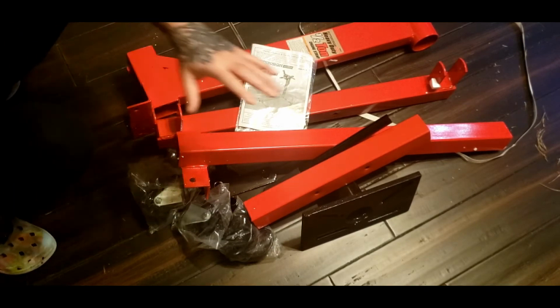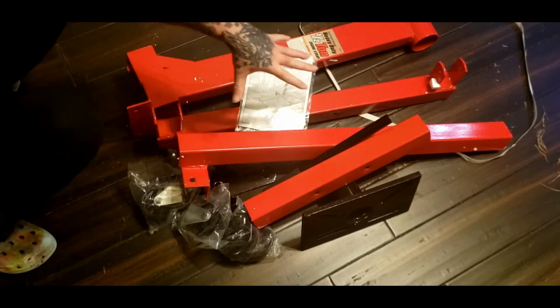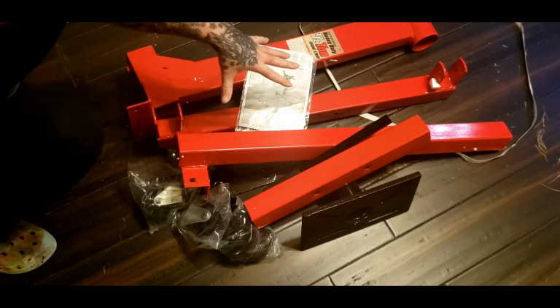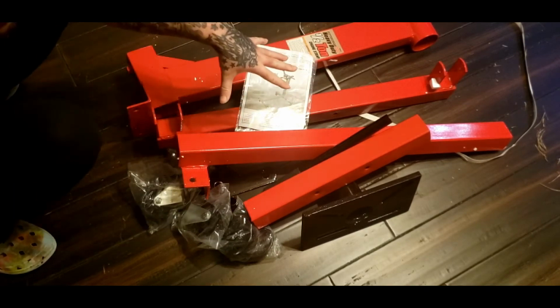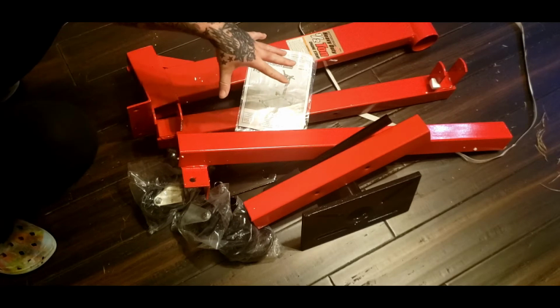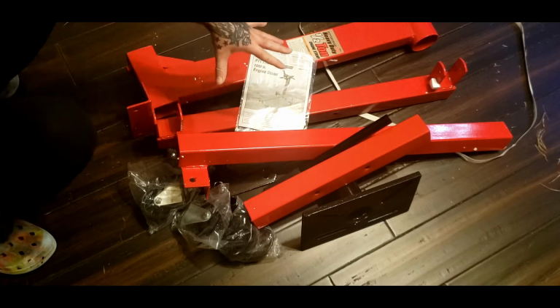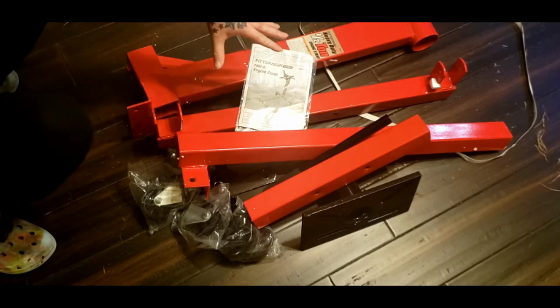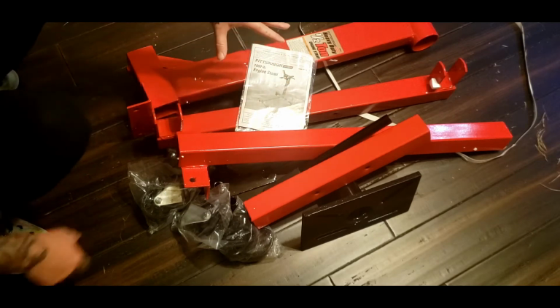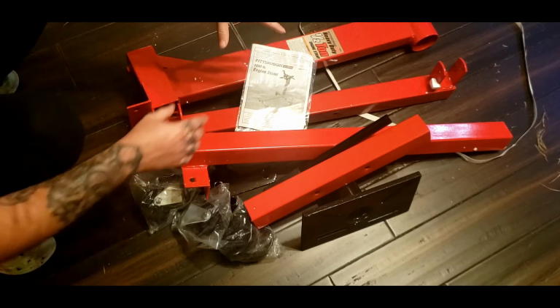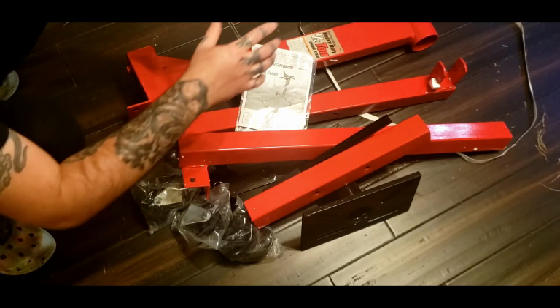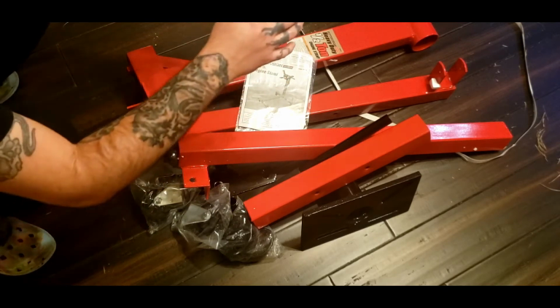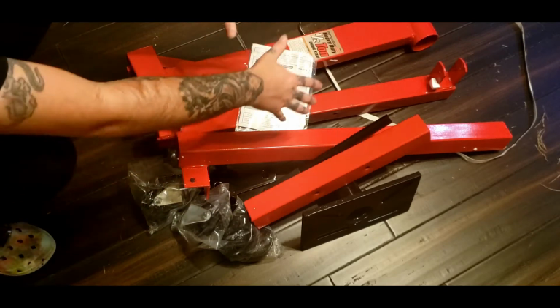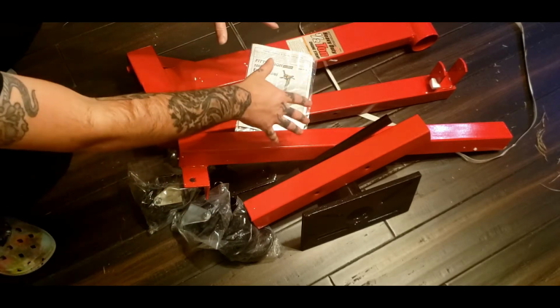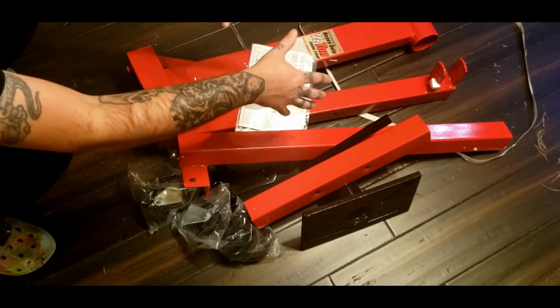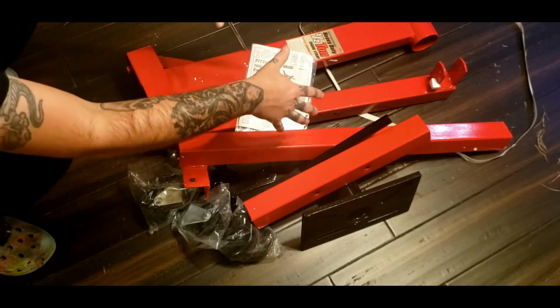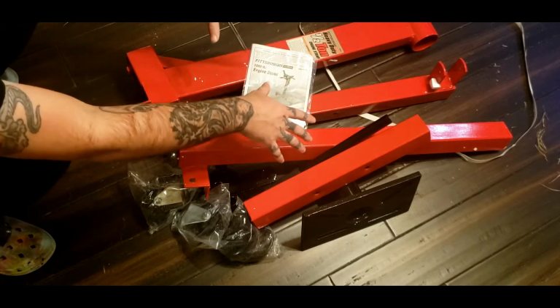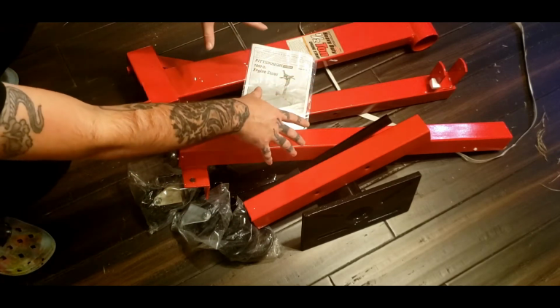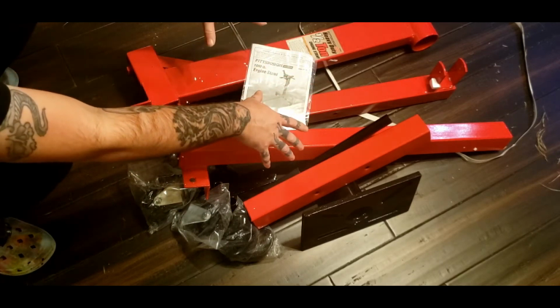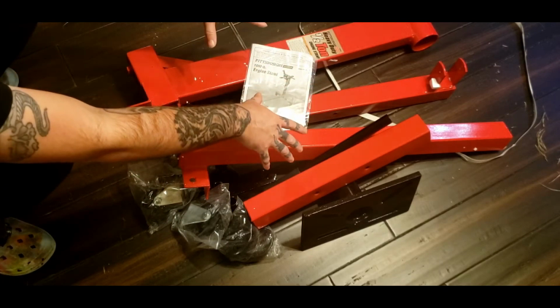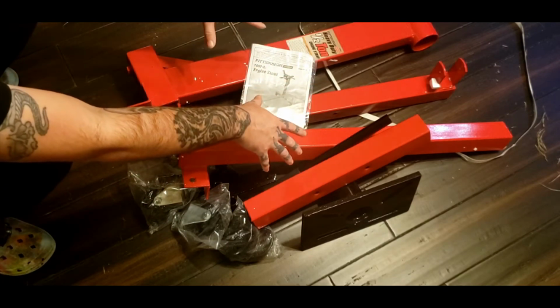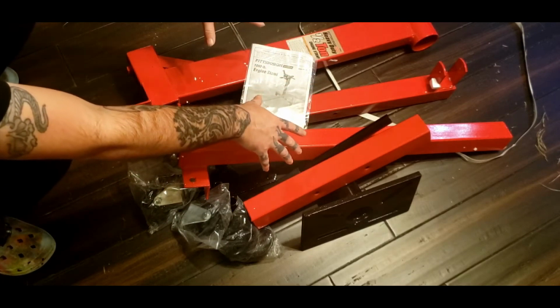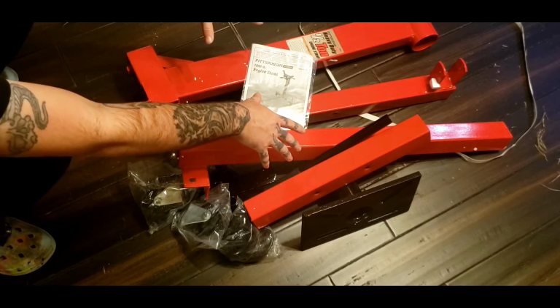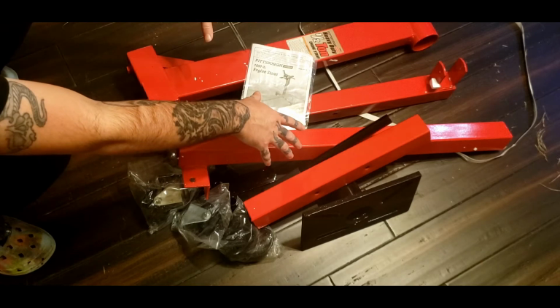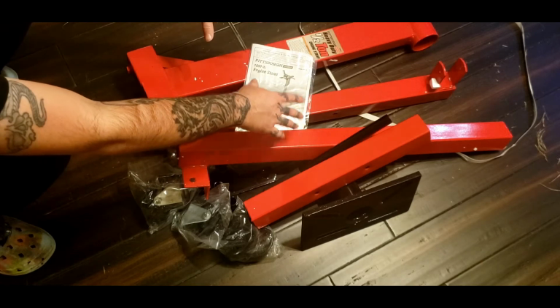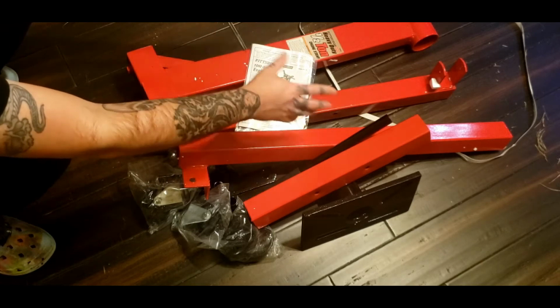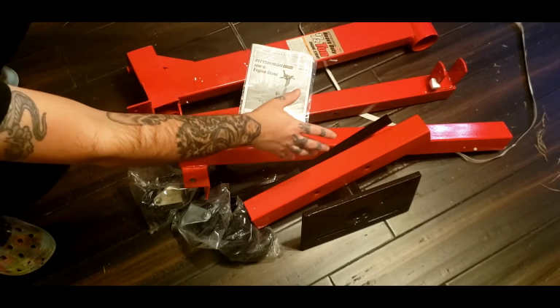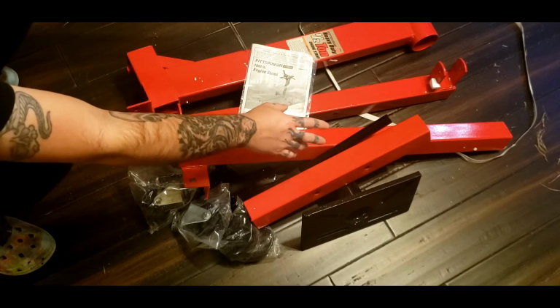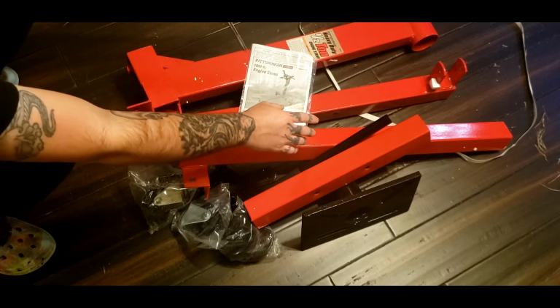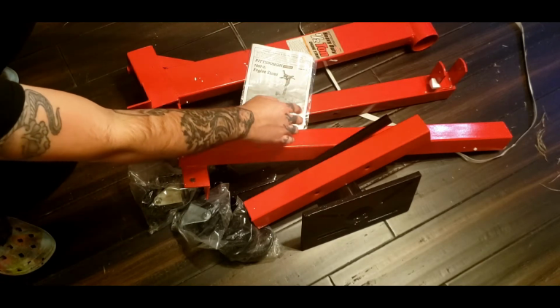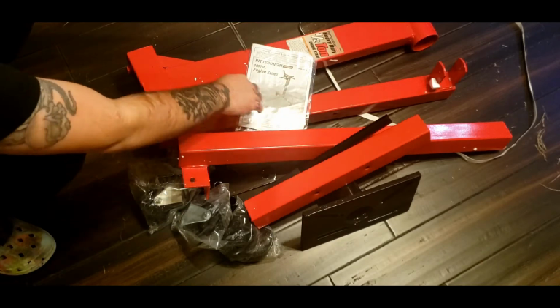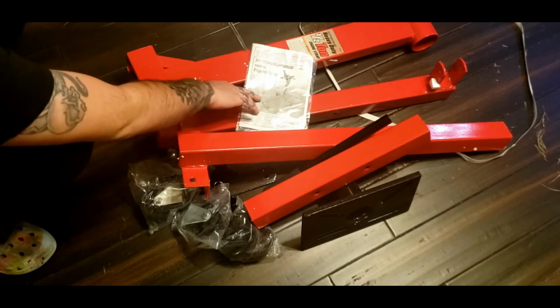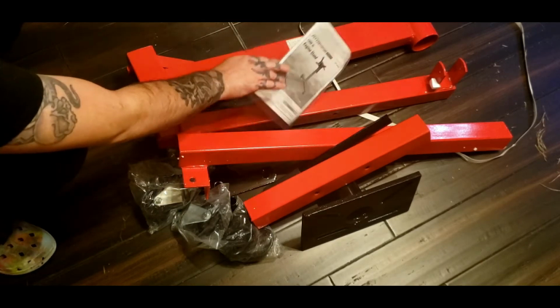Now if you saw my unboxing video, there are tons of spiders in this box. I left this set for about 10 months, and there are spiders everywhere. I hate spiders.